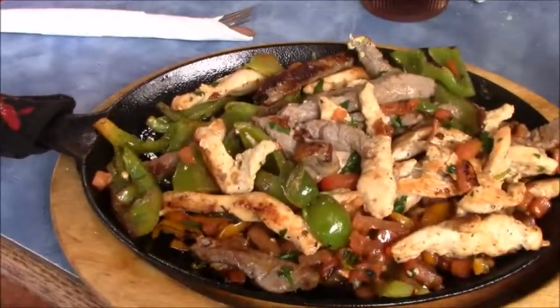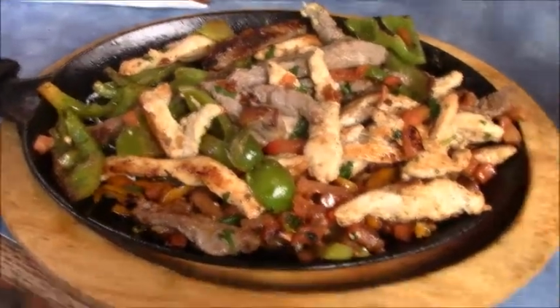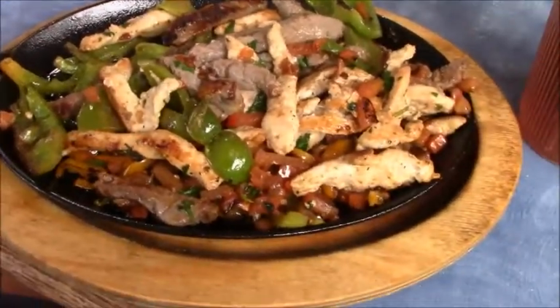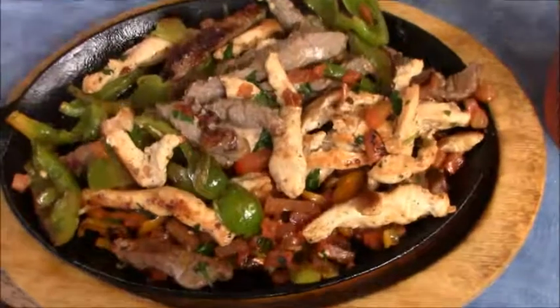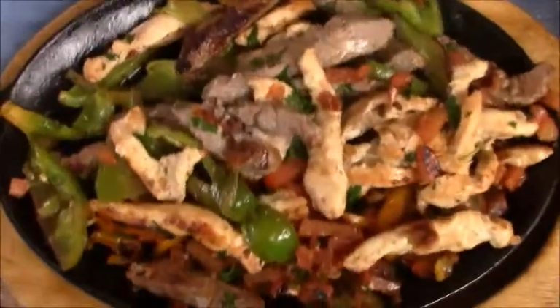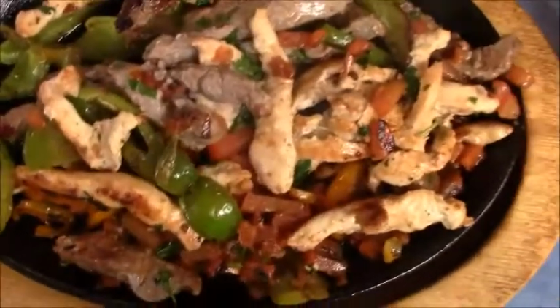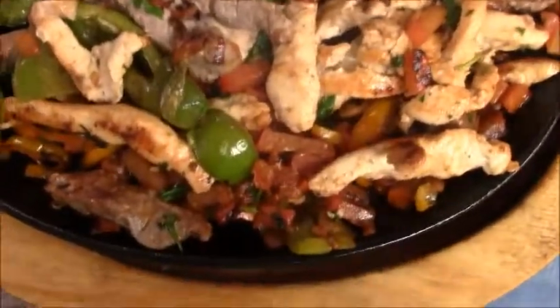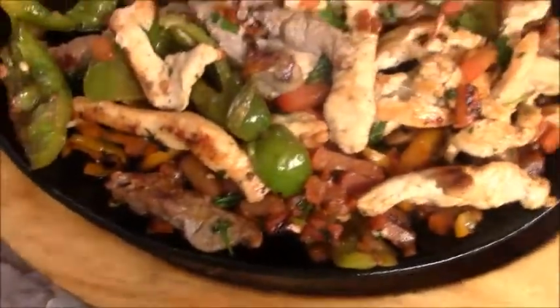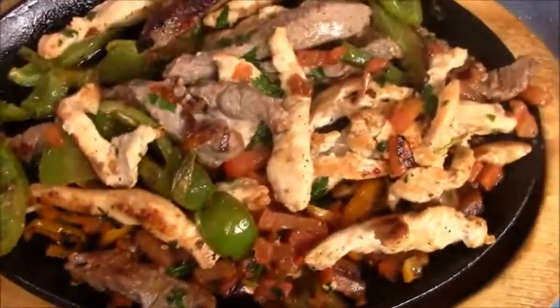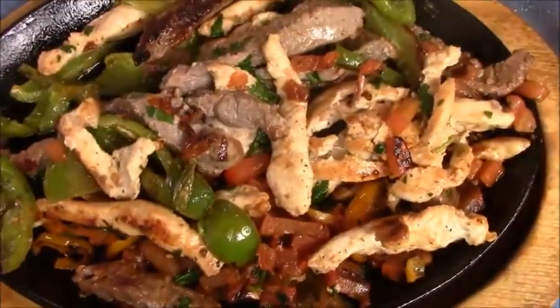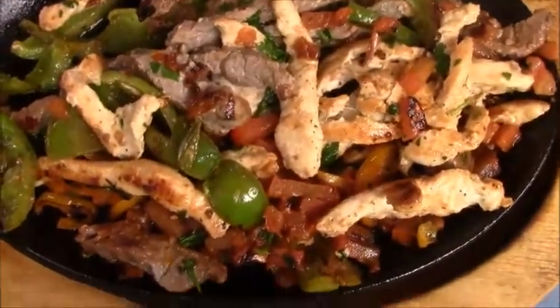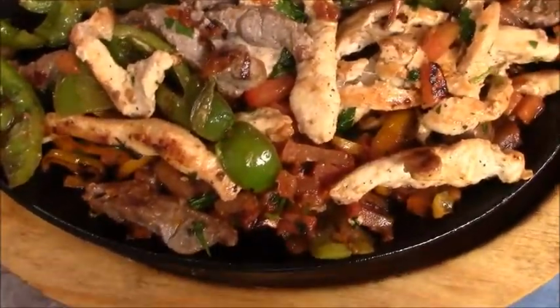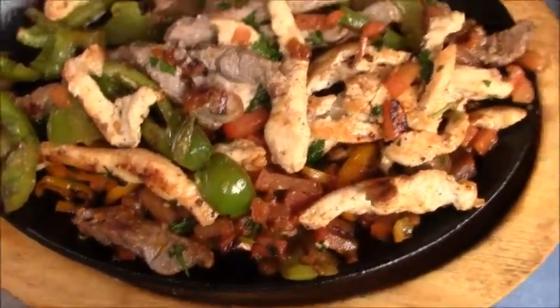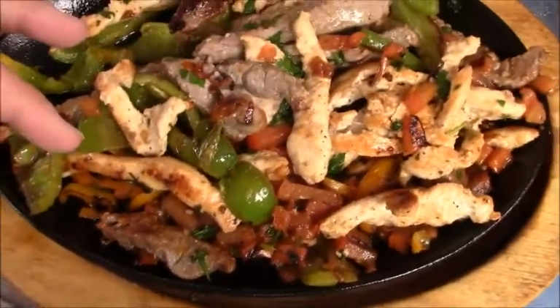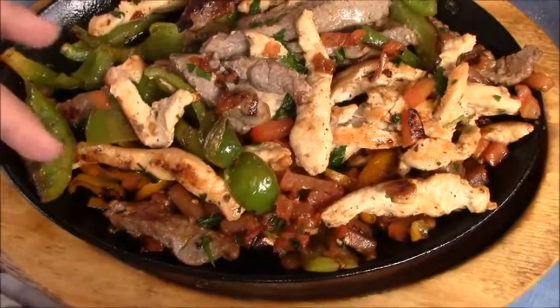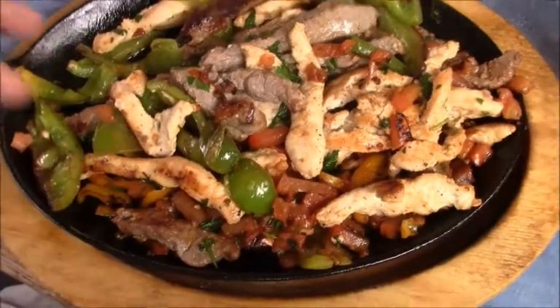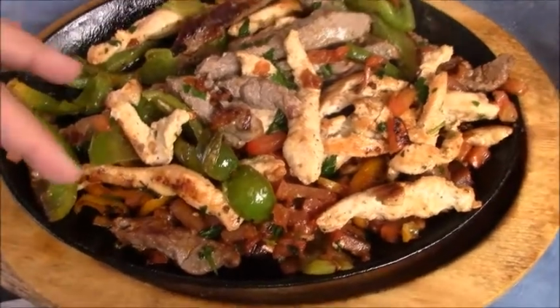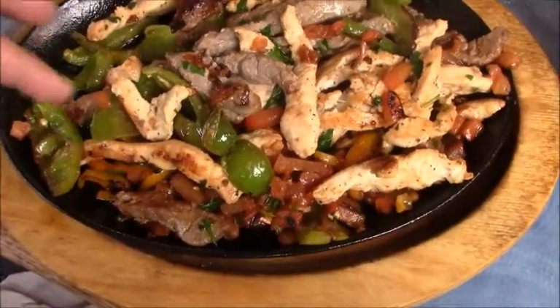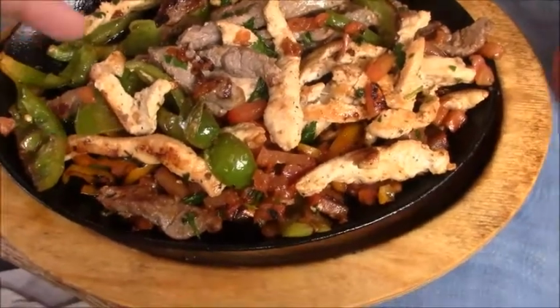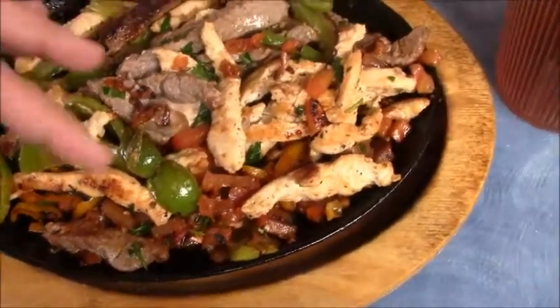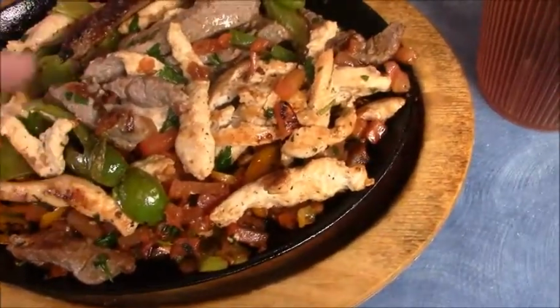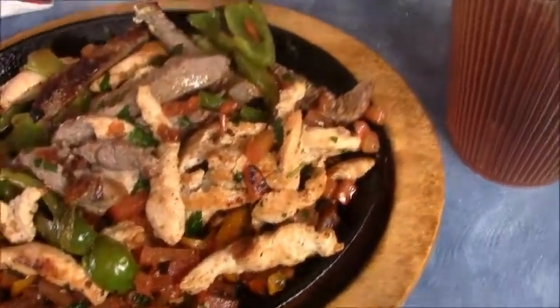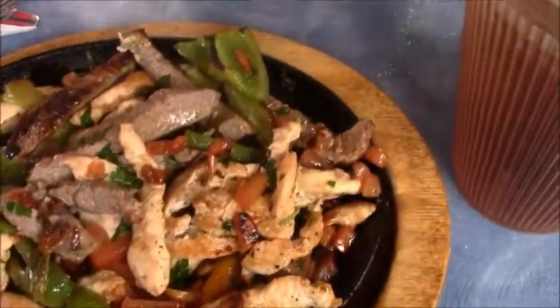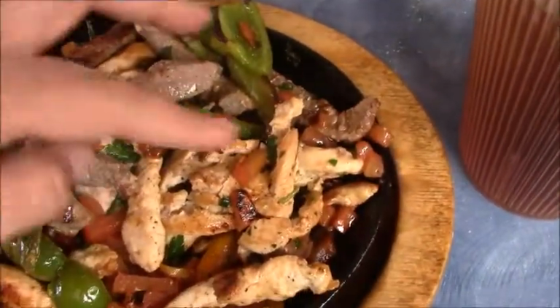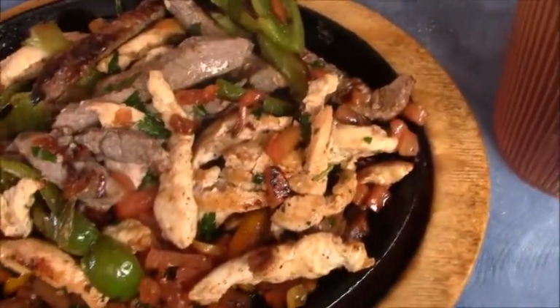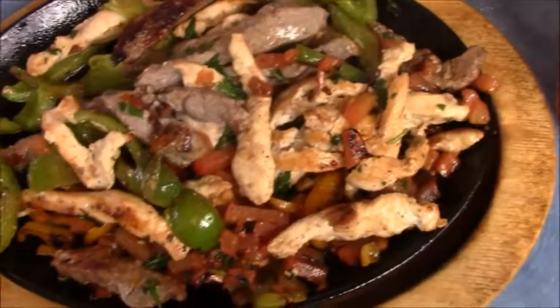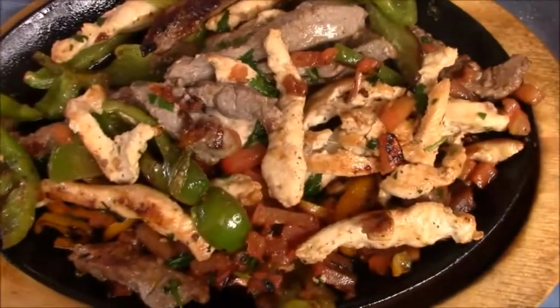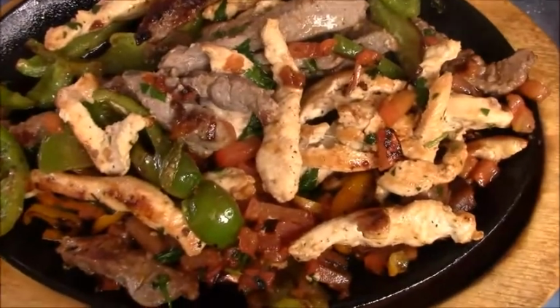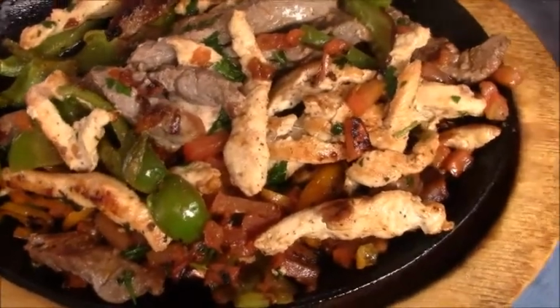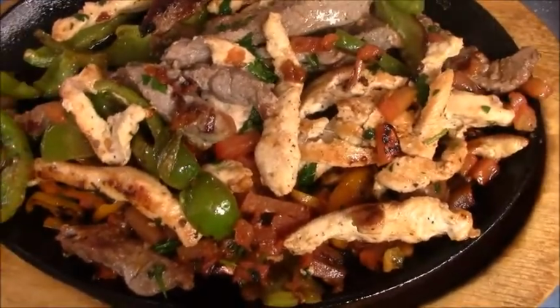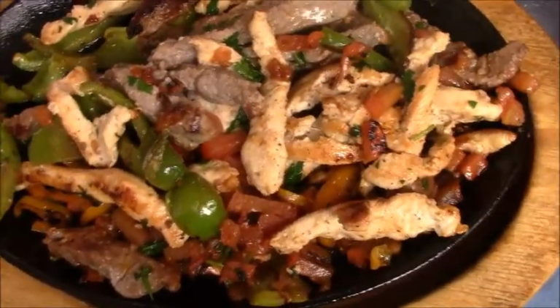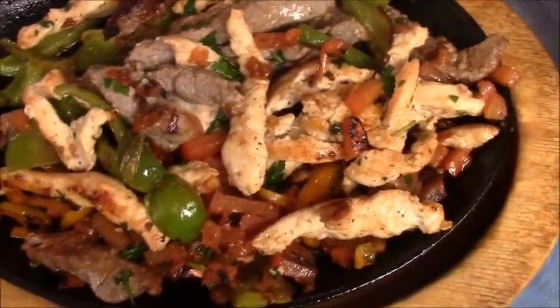Fajitas, no onions. We've got chicken, beef, bell peppers, yellow peppers, red orange peppers, tomatoes, seasonings. And it smells delicious — listen to that sizzle.